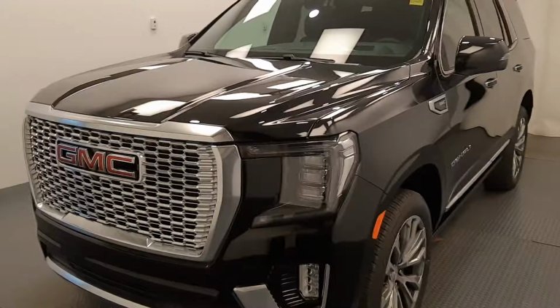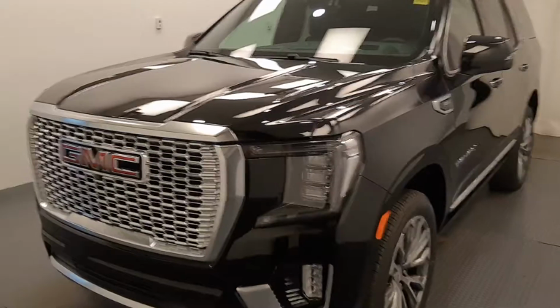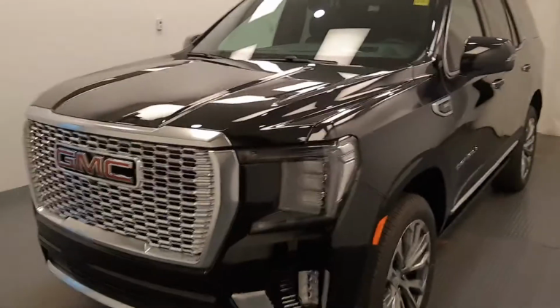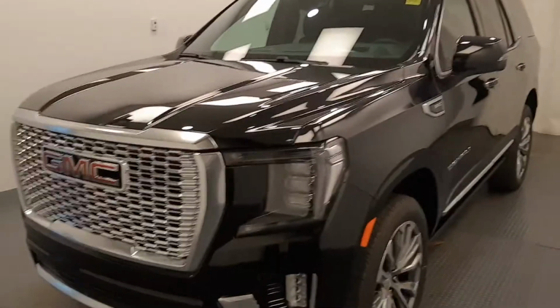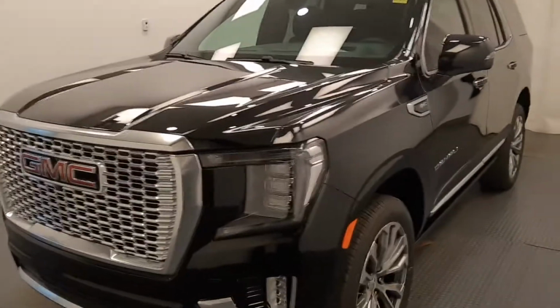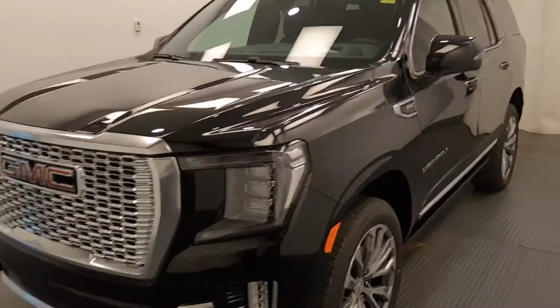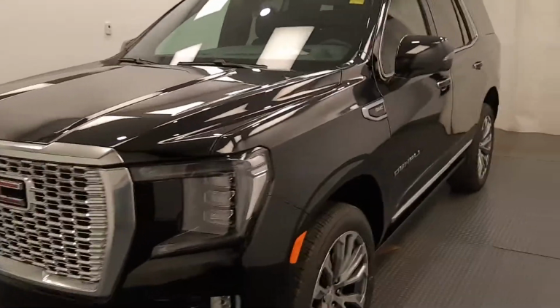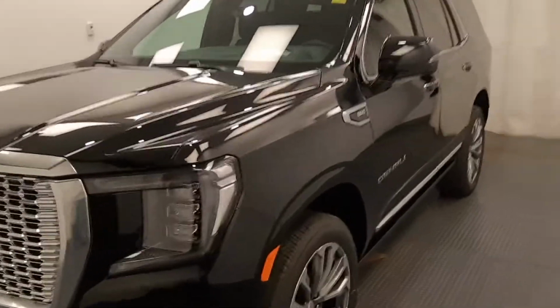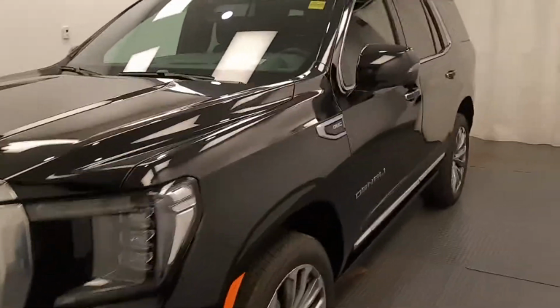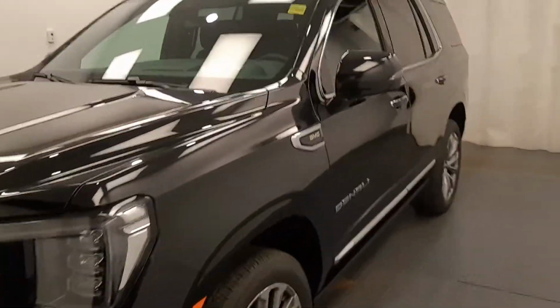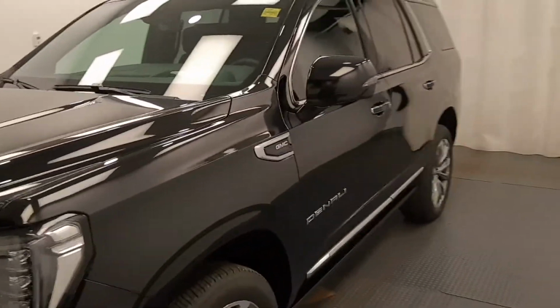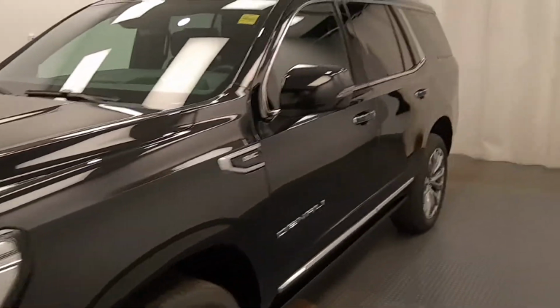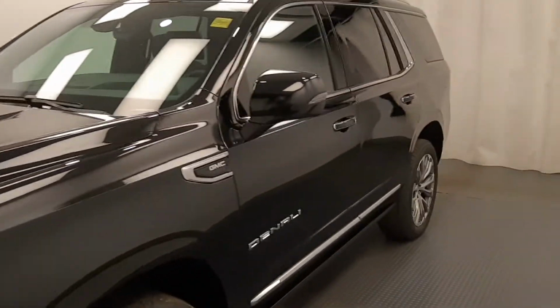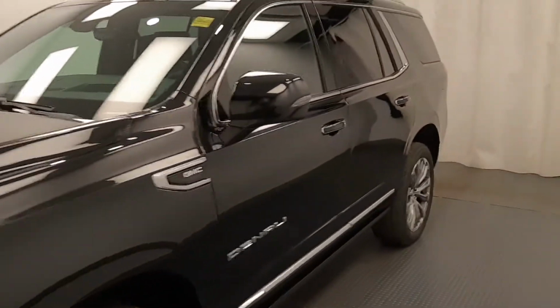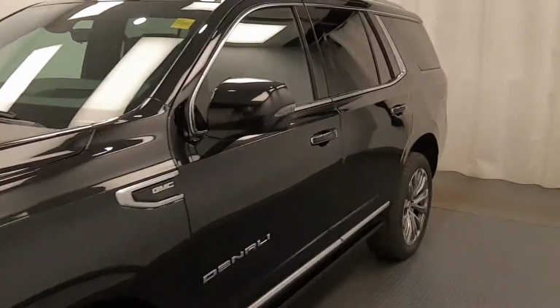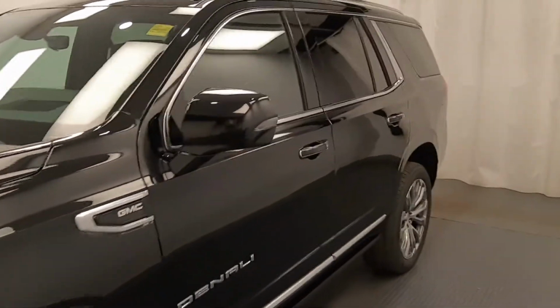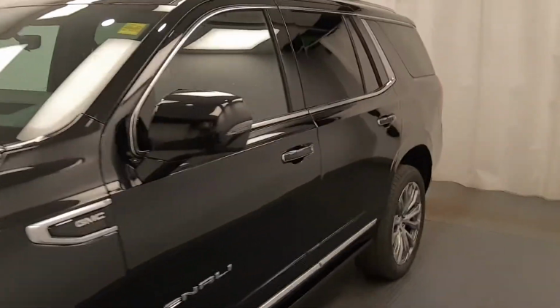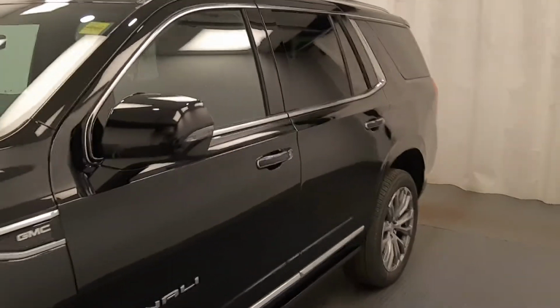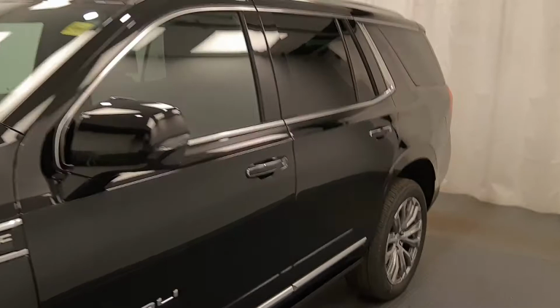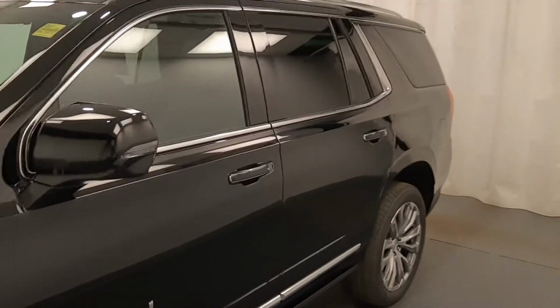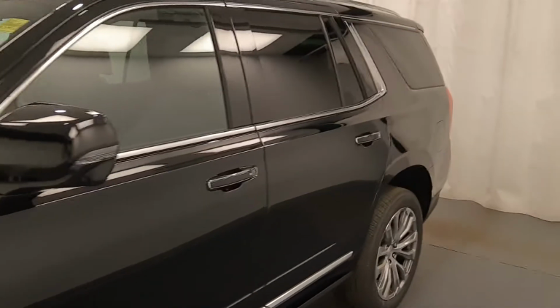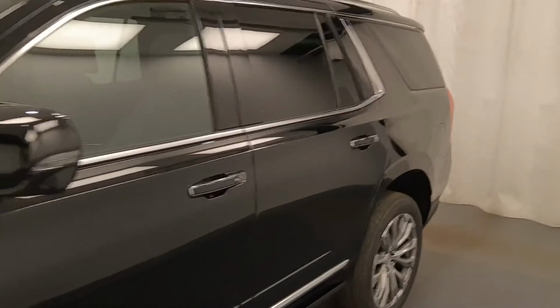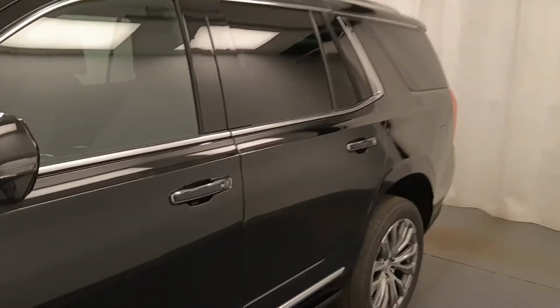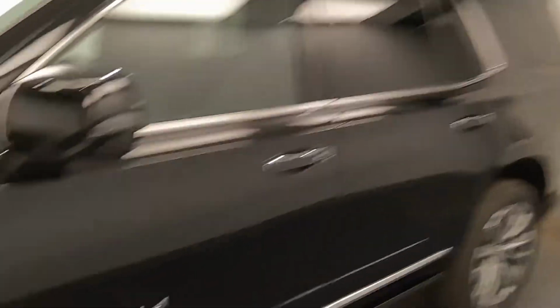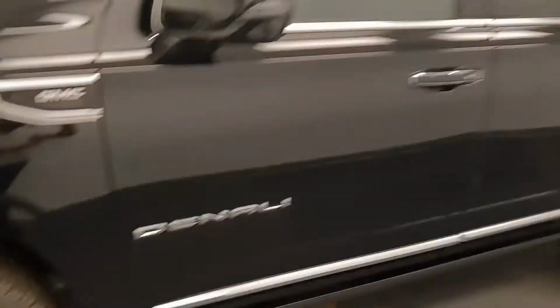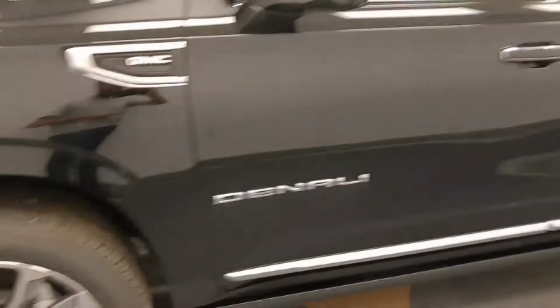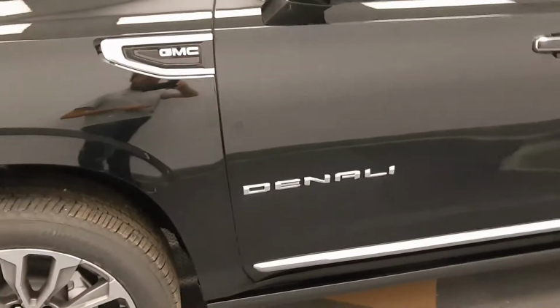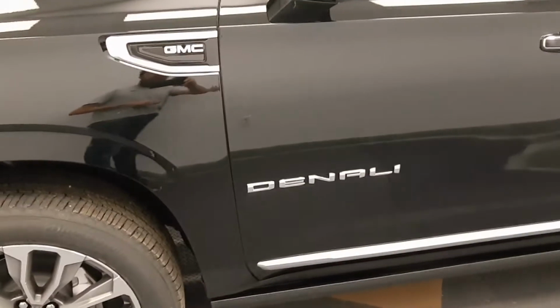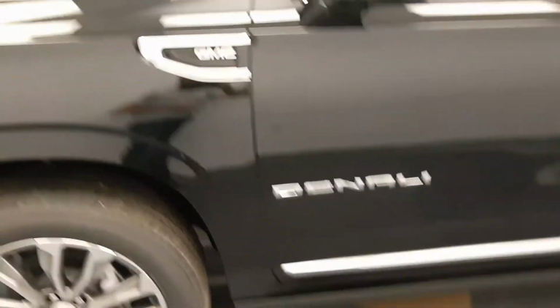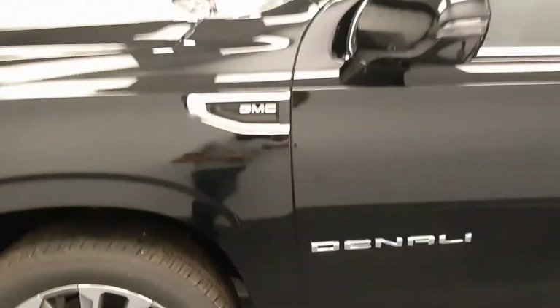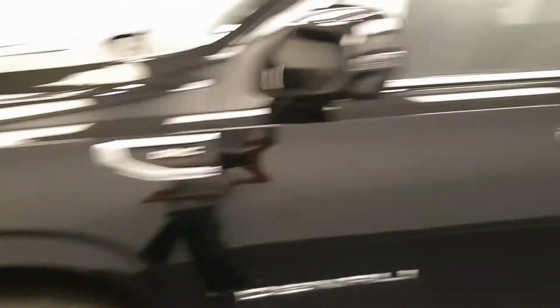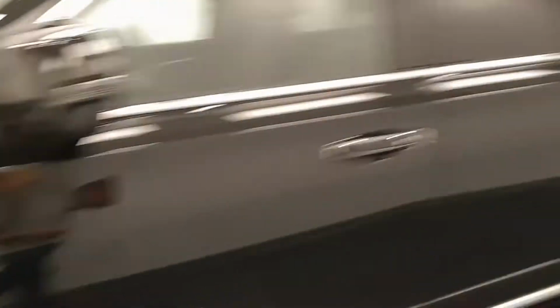This is stock number 219727. It's a 2021 Yukon Denali in onyx black.